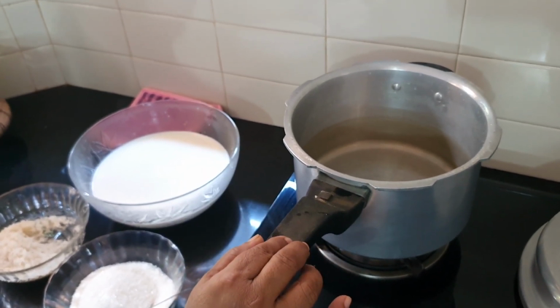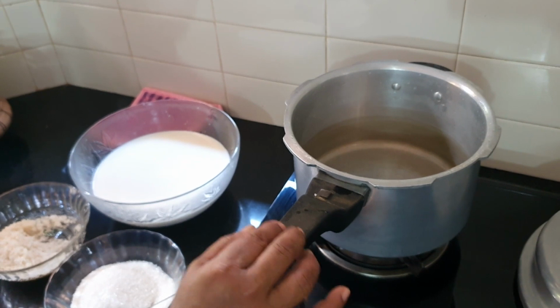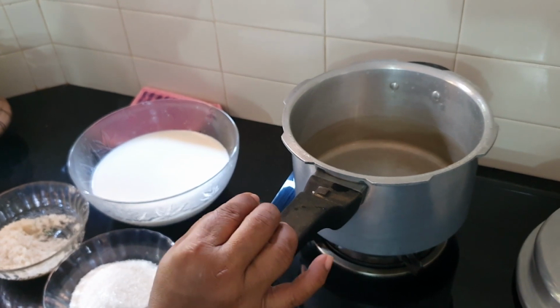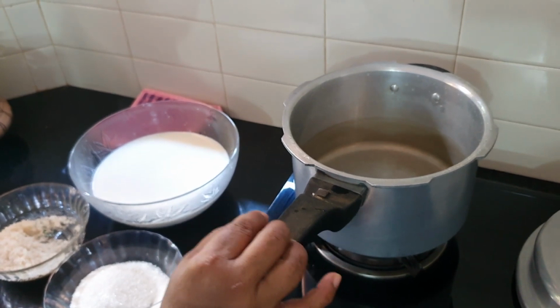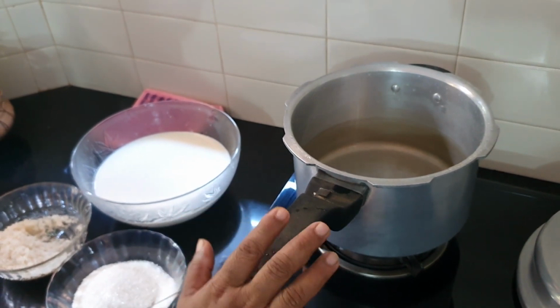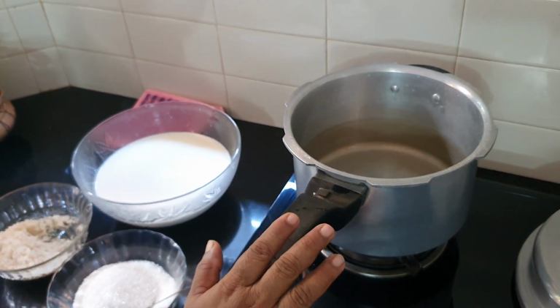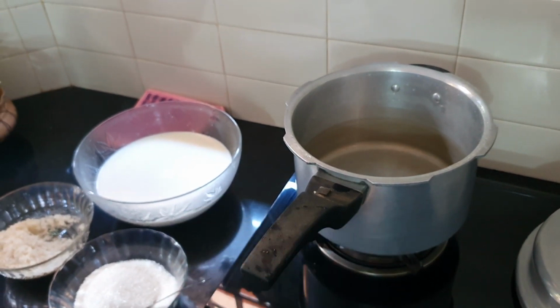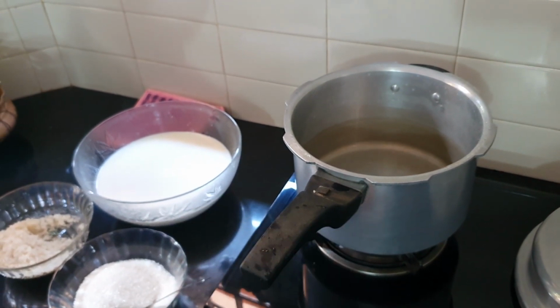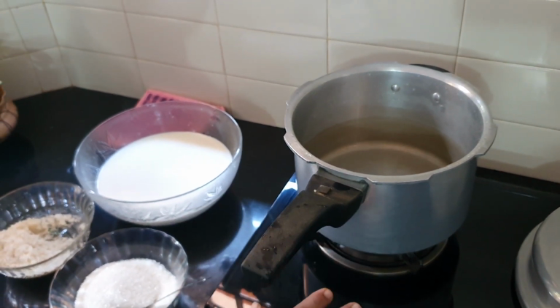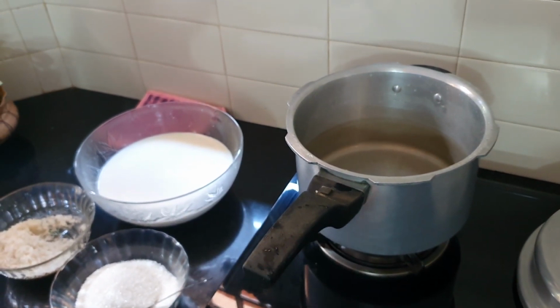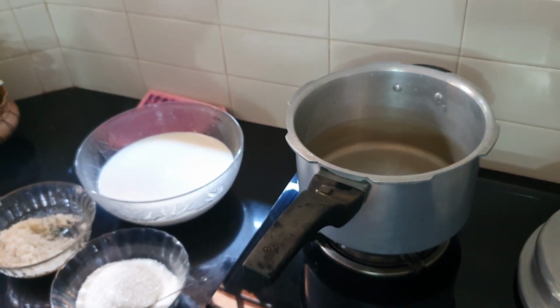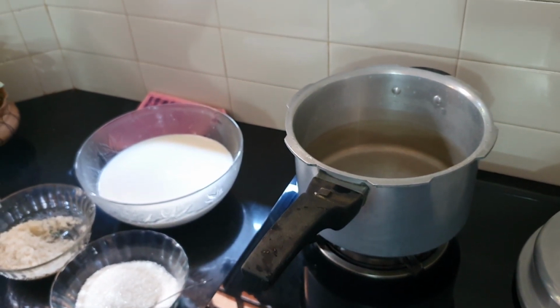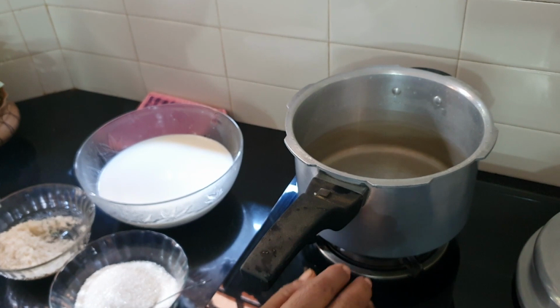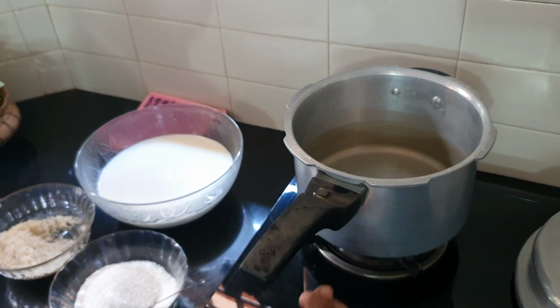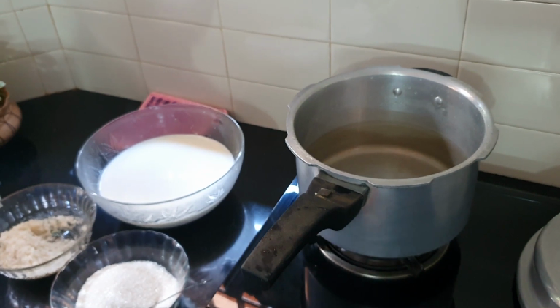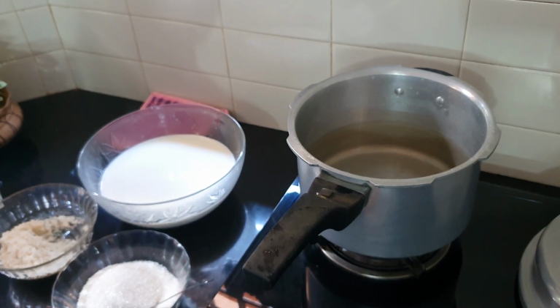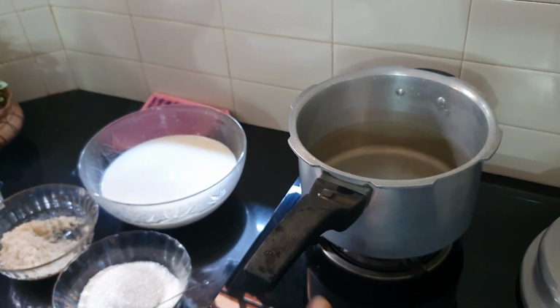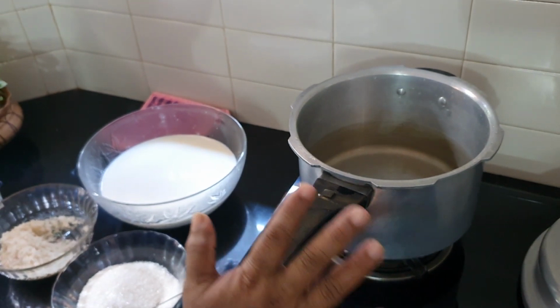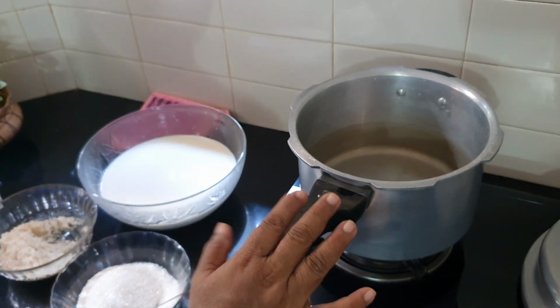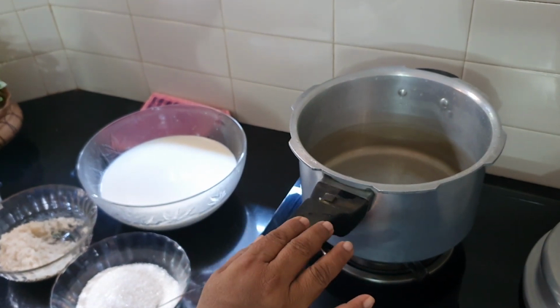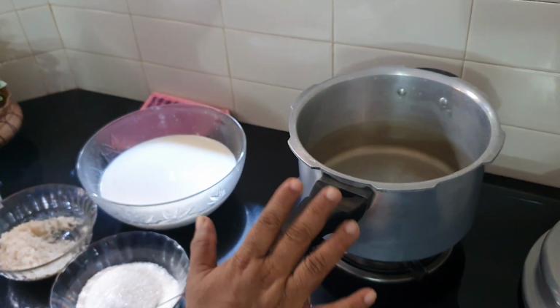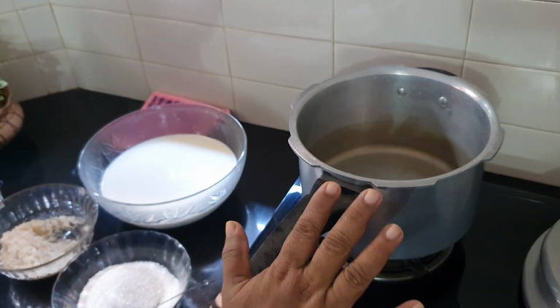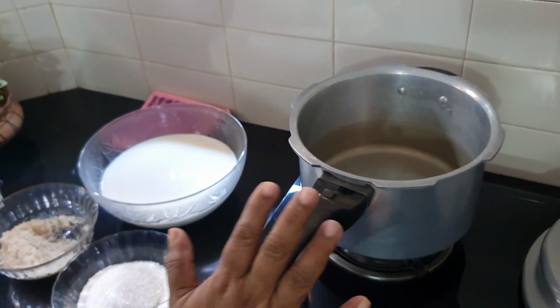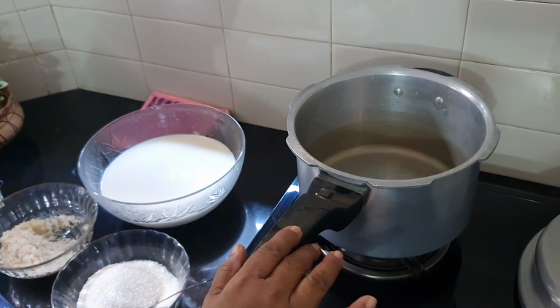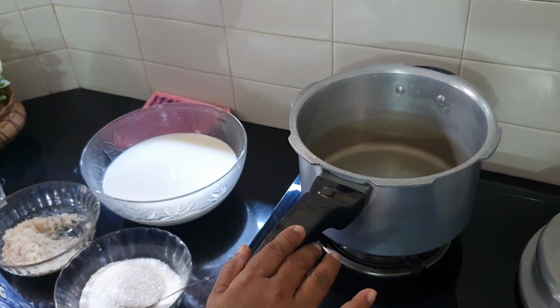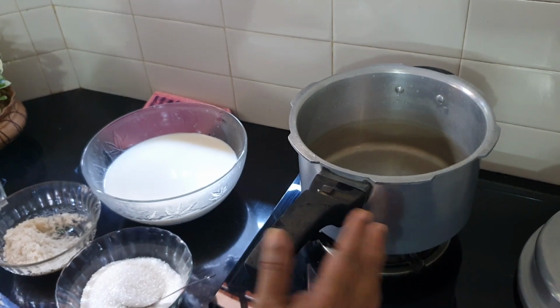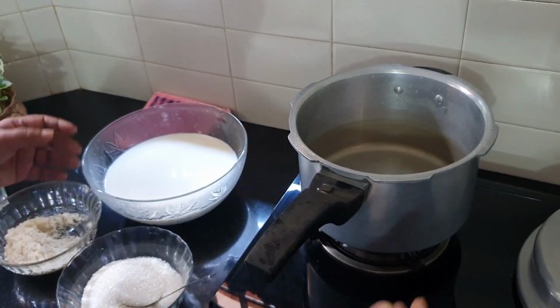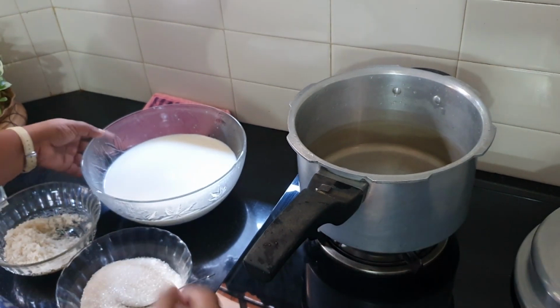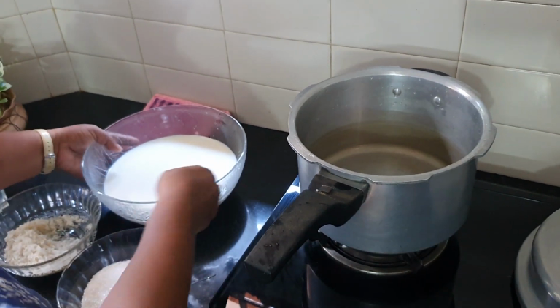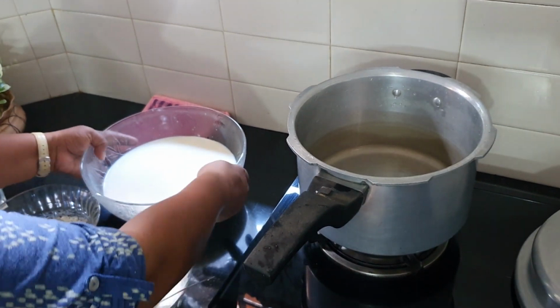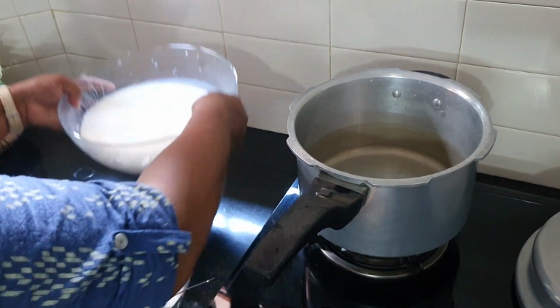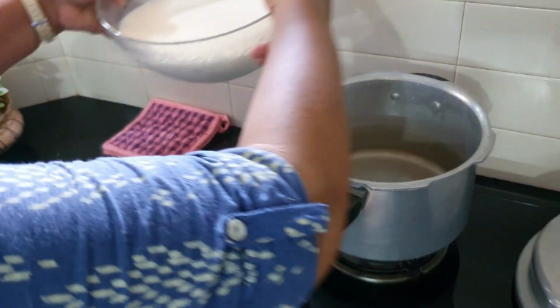Now, let's cook for 20 minutes. Then cook for 3 more minutes, and add 4 glasses.